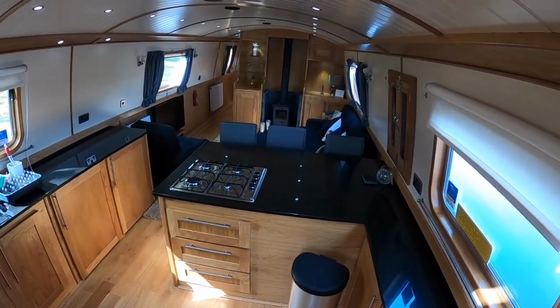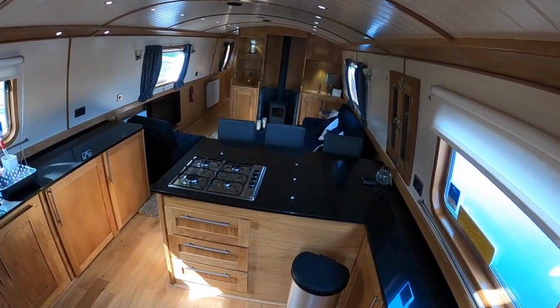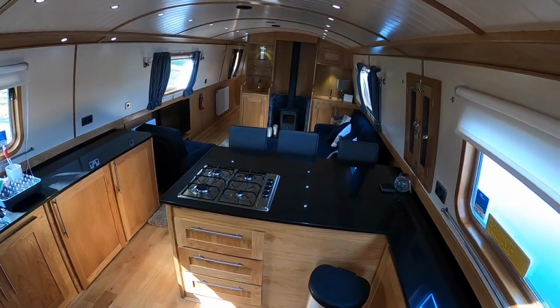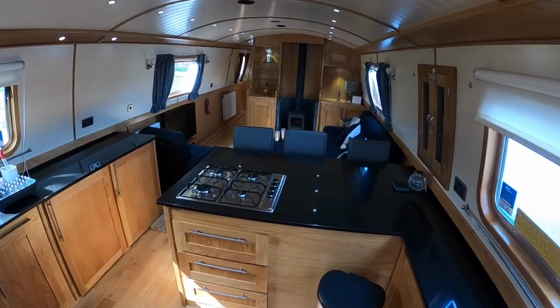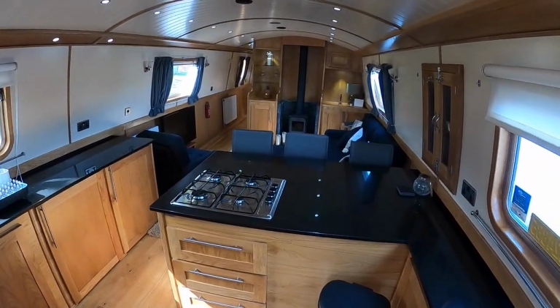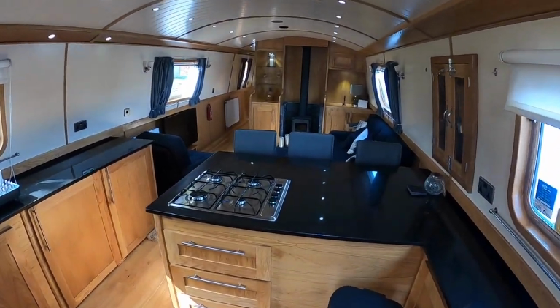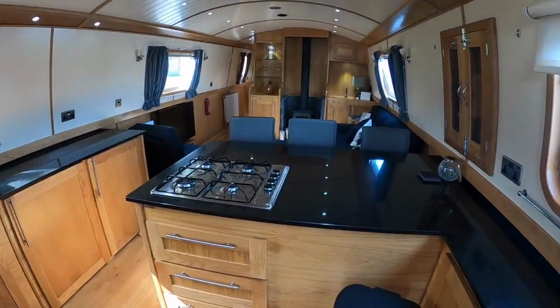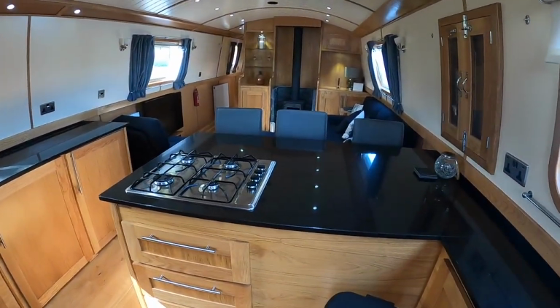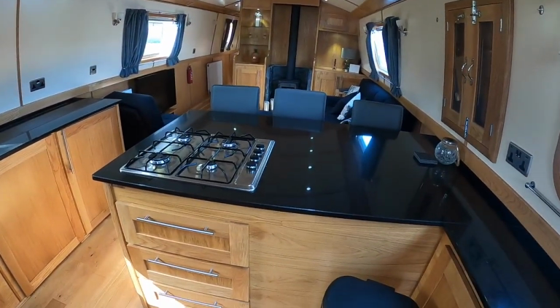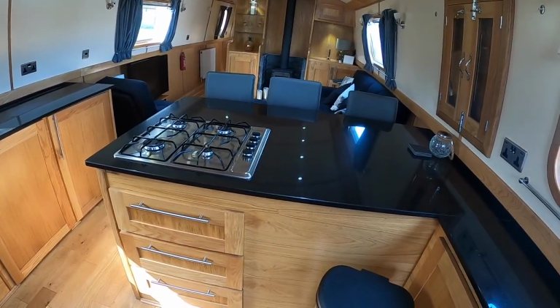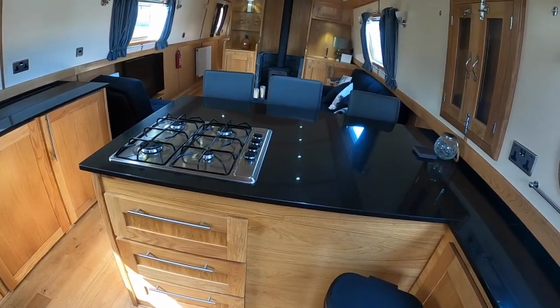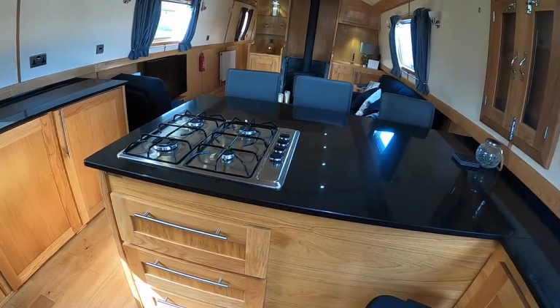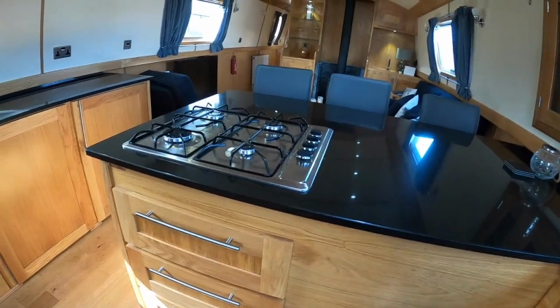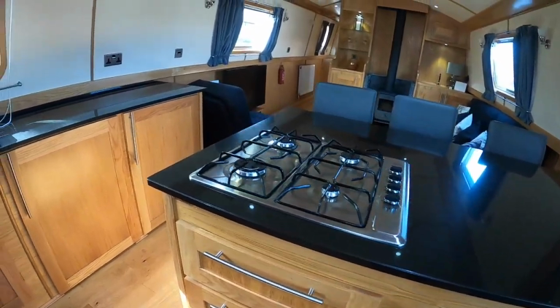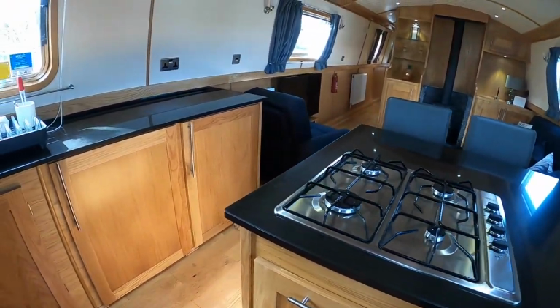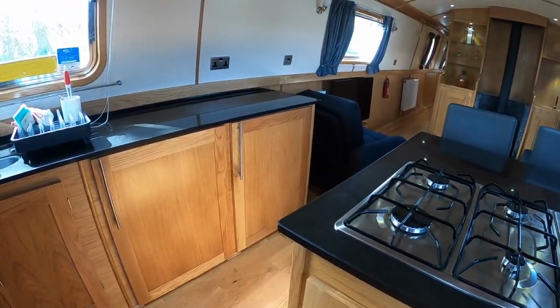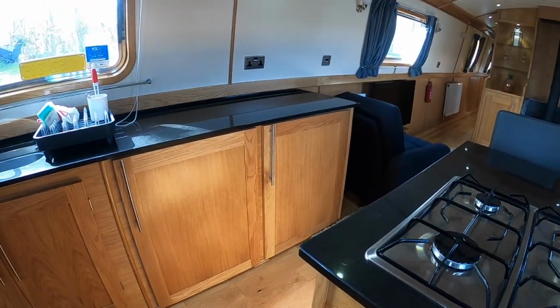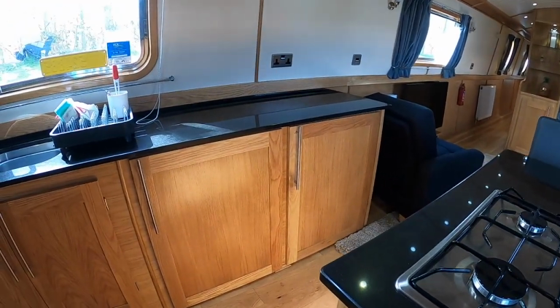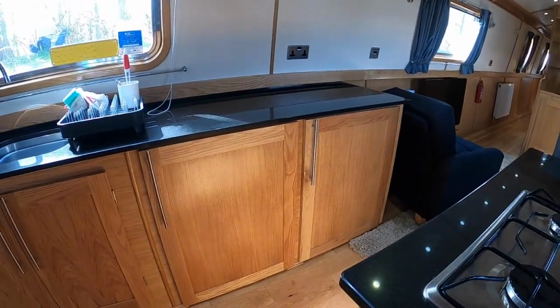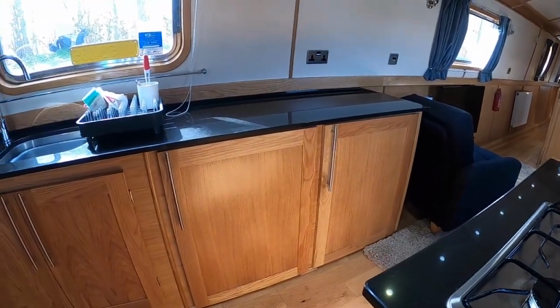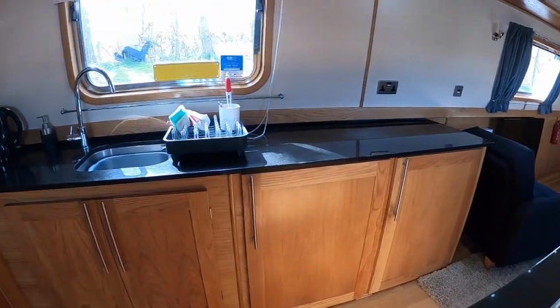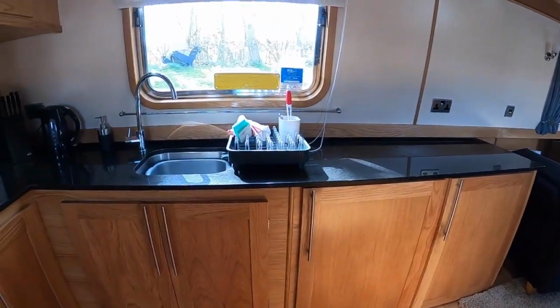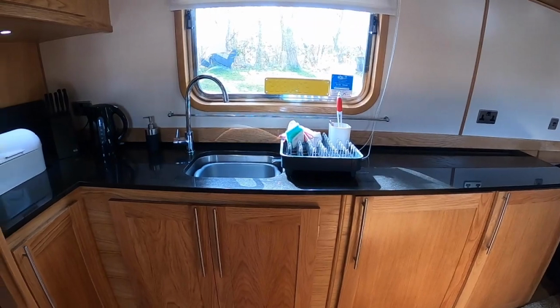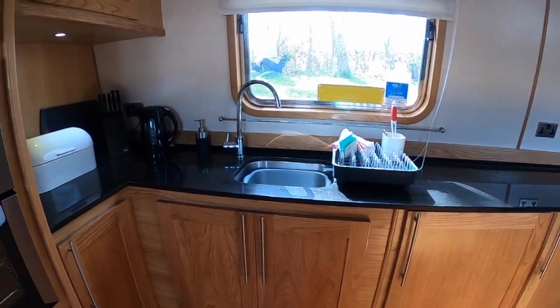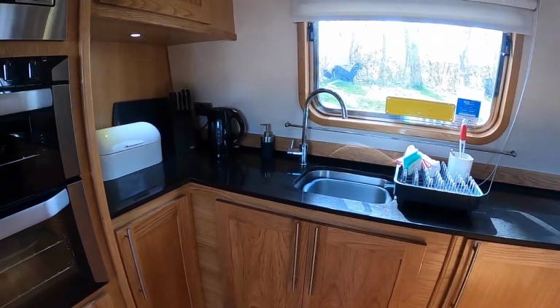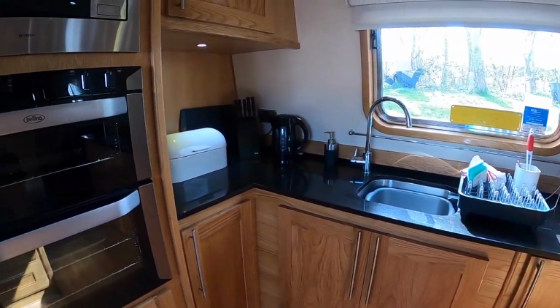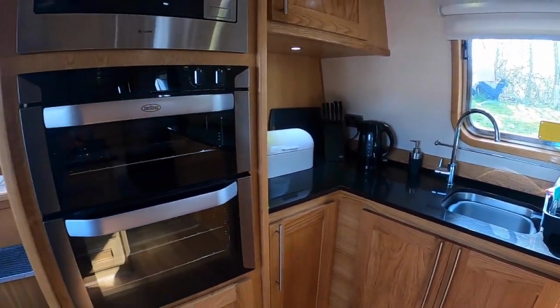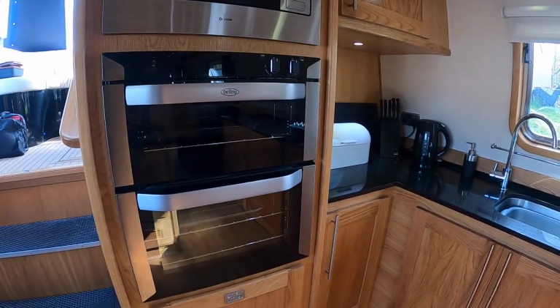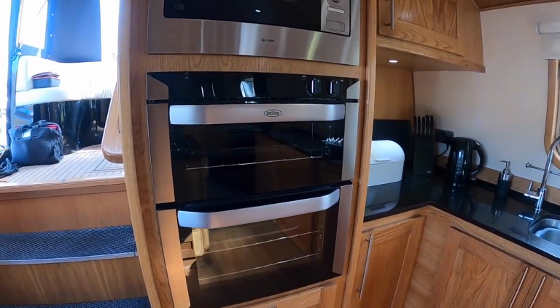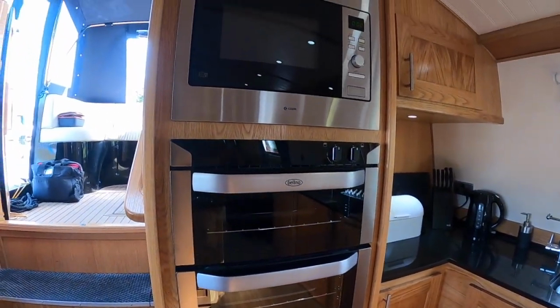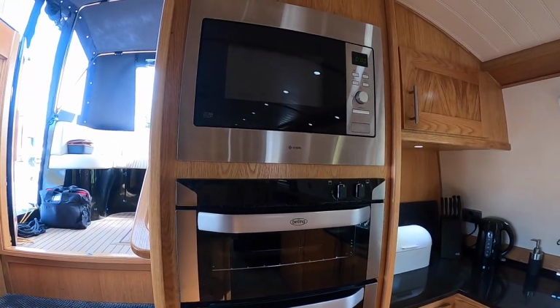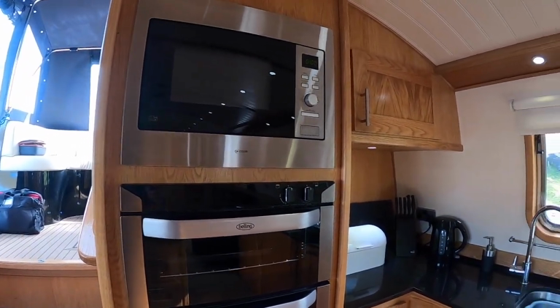We are straight into the galley with a four-burner gas hob, fridge and freezer, sink, plenty of workspace, double oven and built-in microwave.